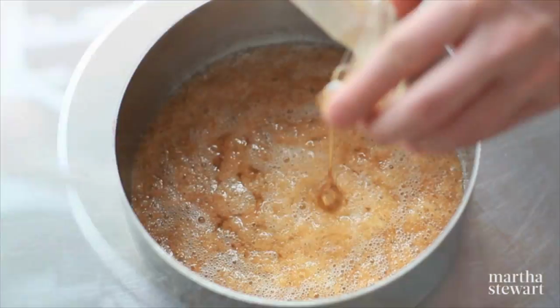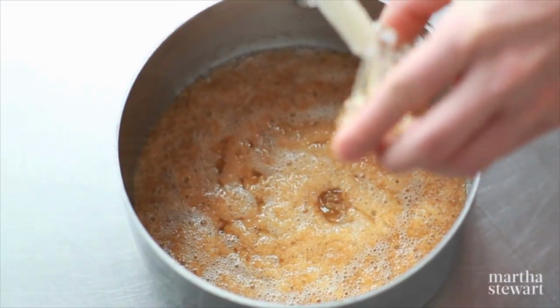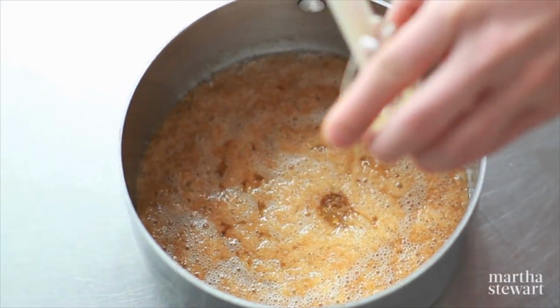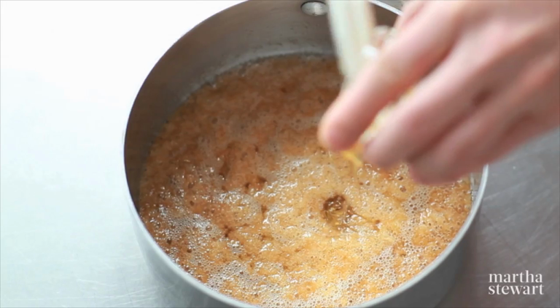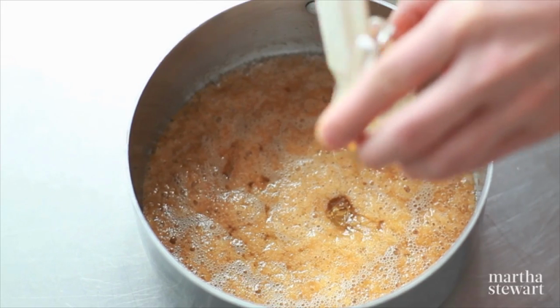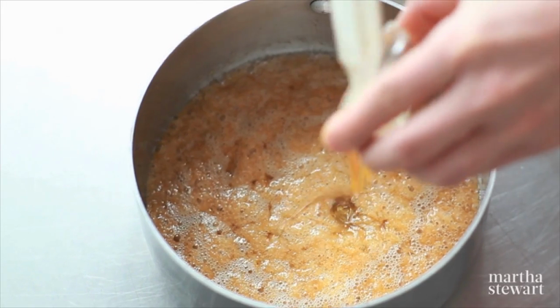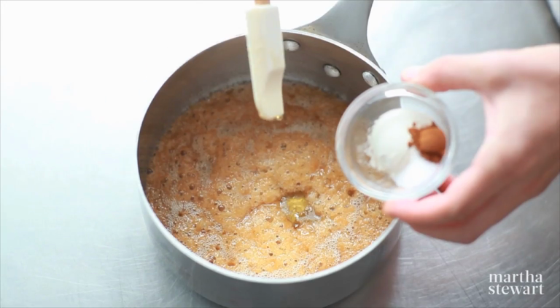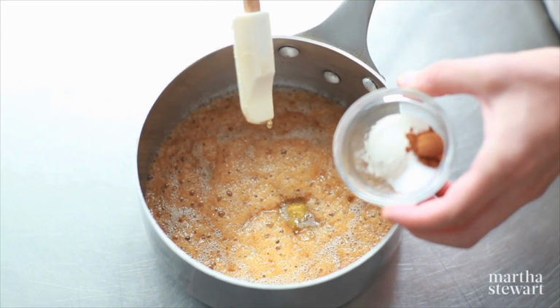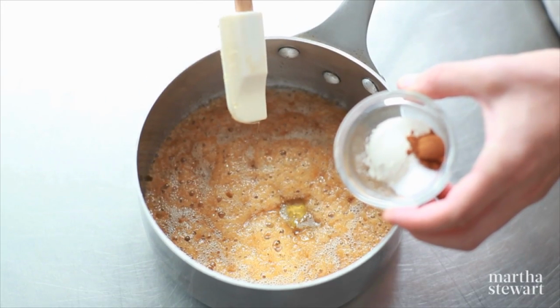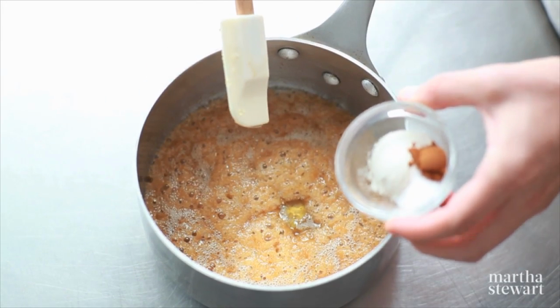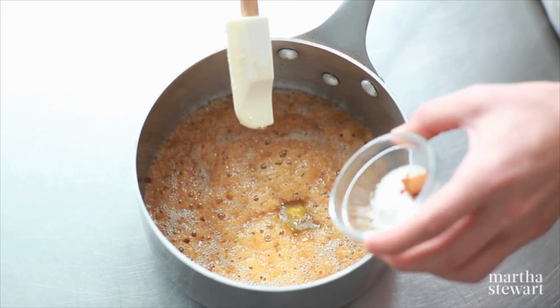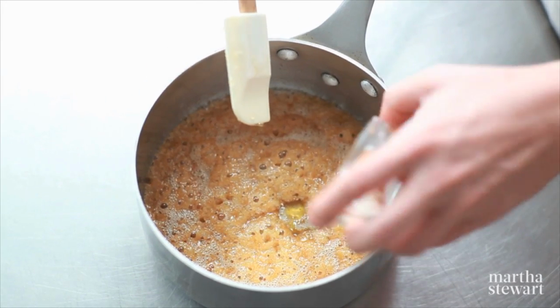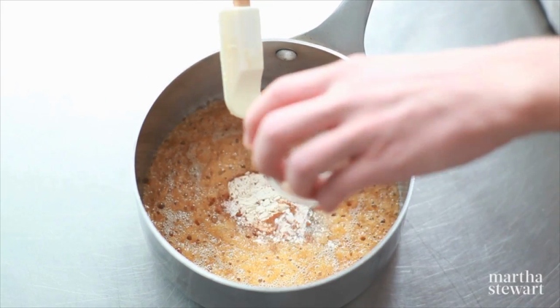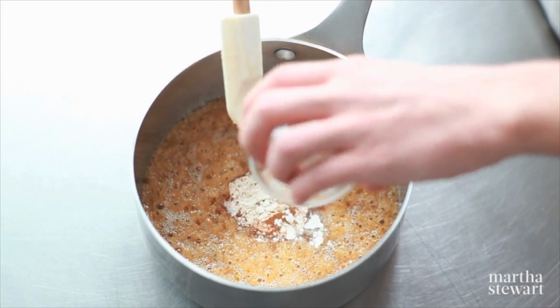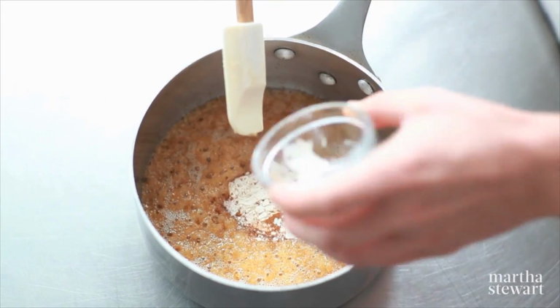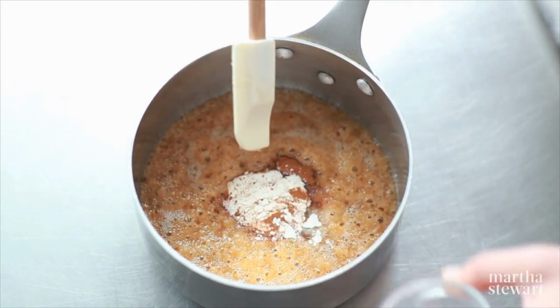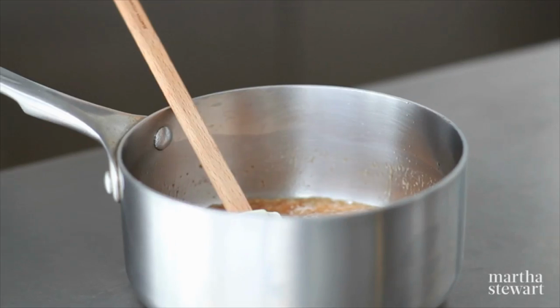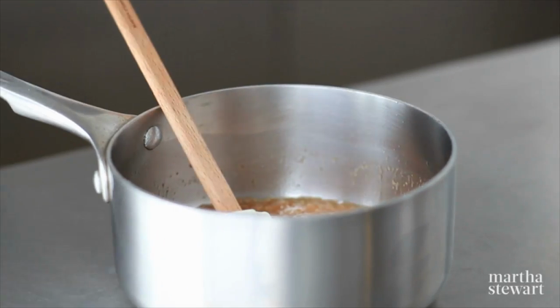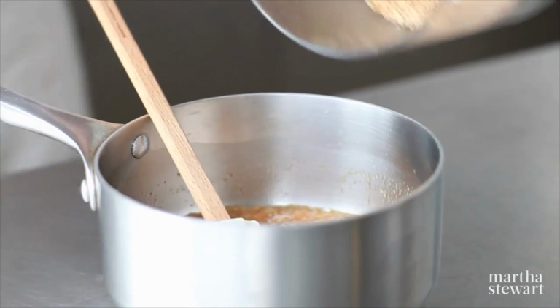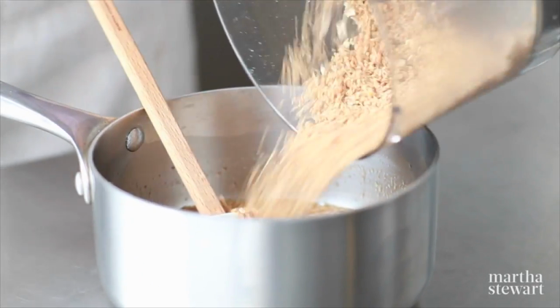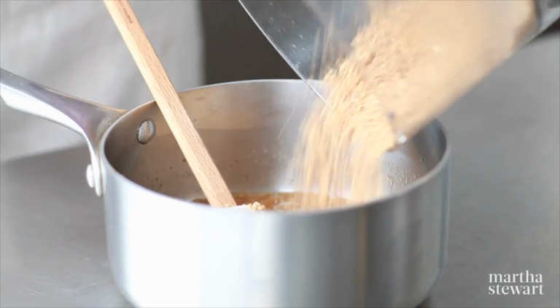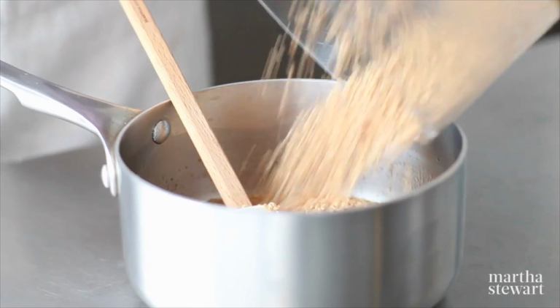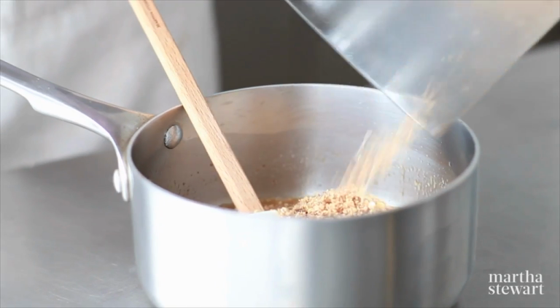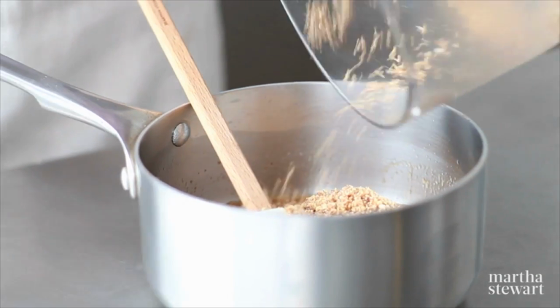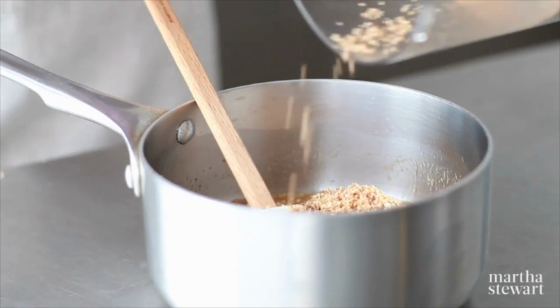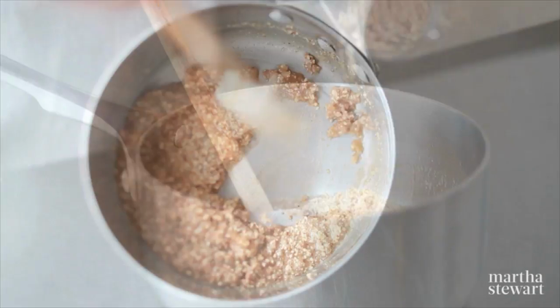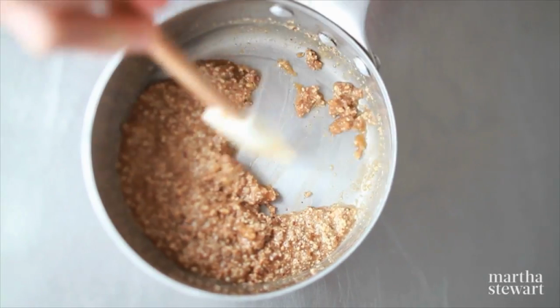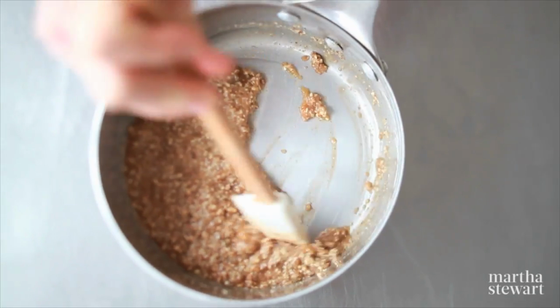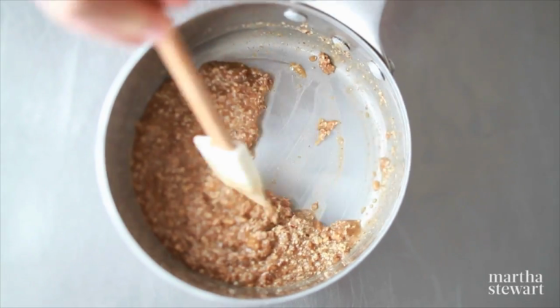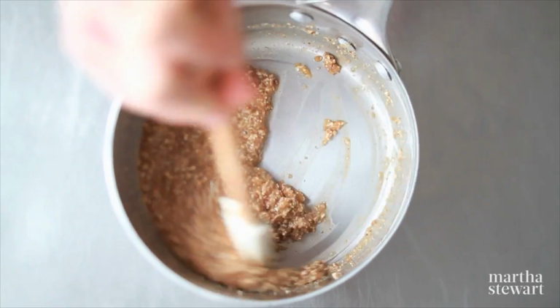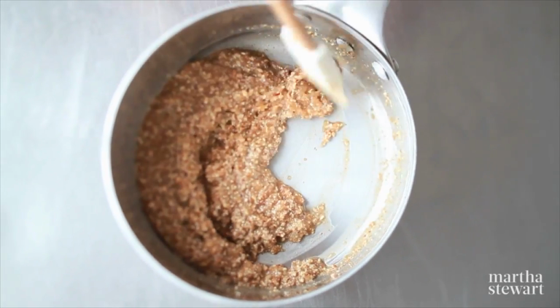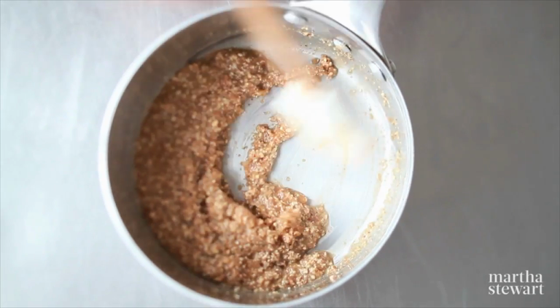This now gets two teaspoons of honey, a tablespoon of flour, and a quarter teaspoon each of cinnamon and salt, then our mixture of pecans and rolled oats. This comes together very quickly into a dough.